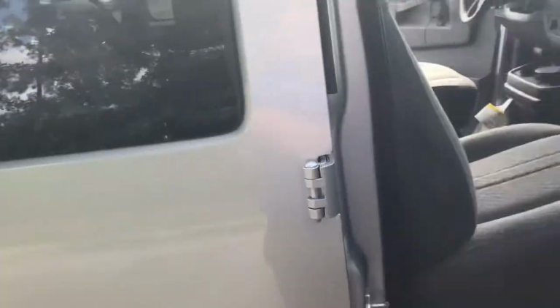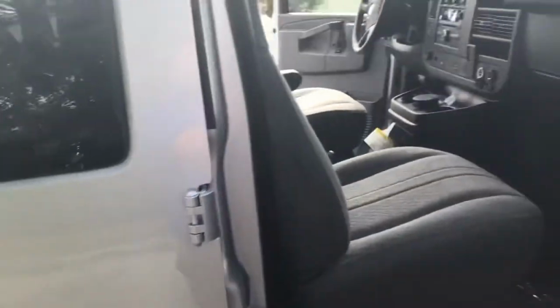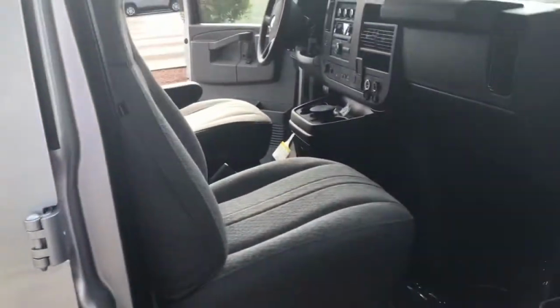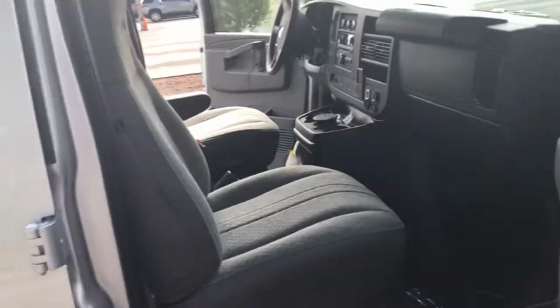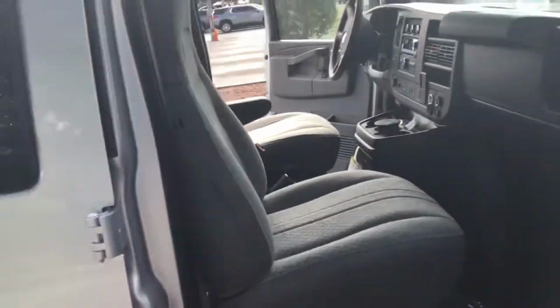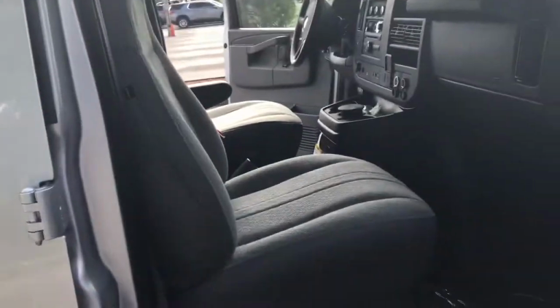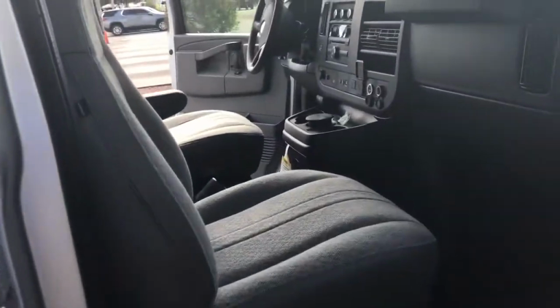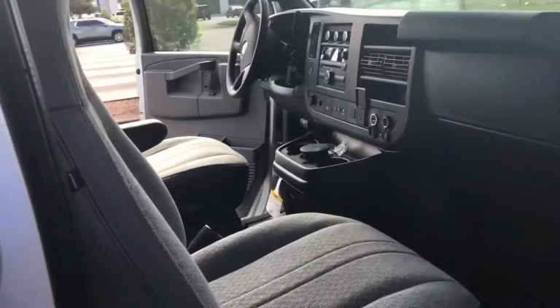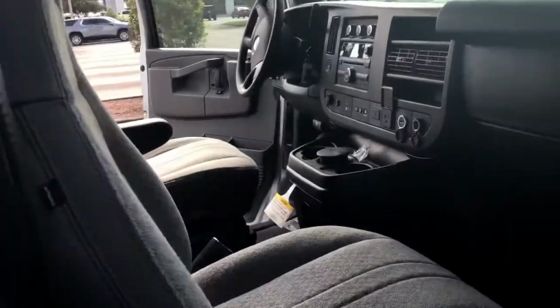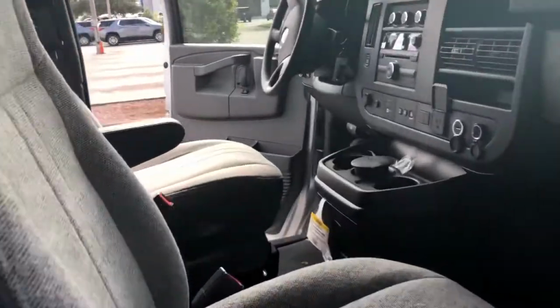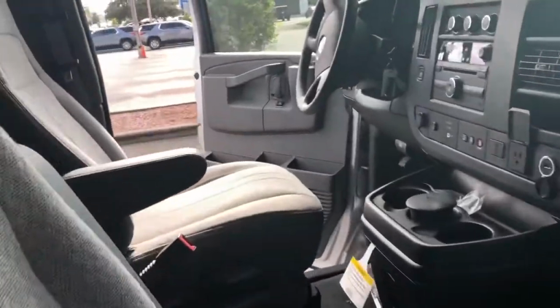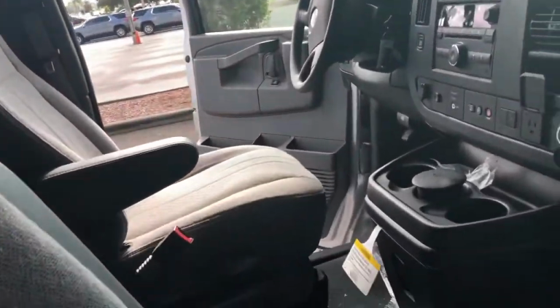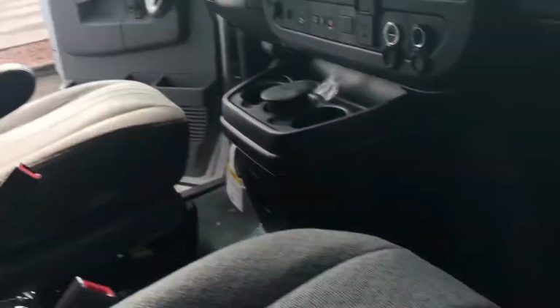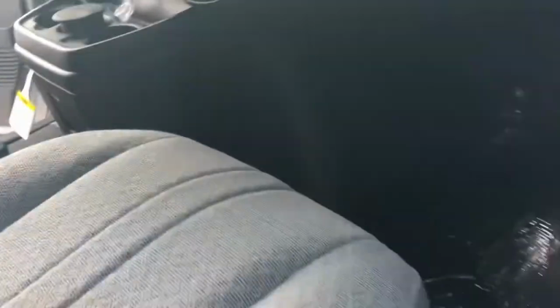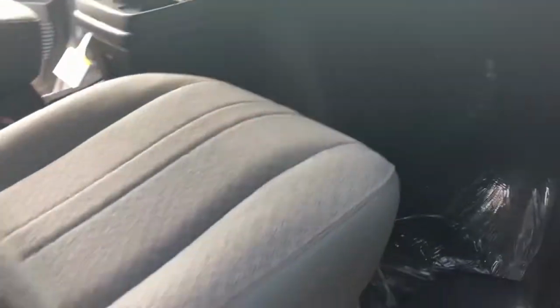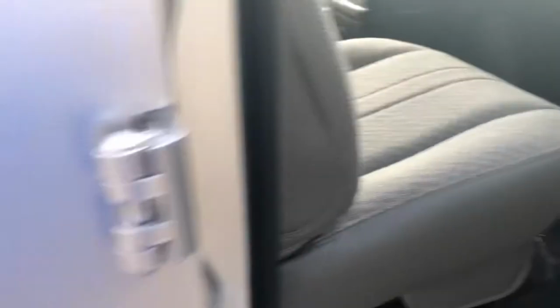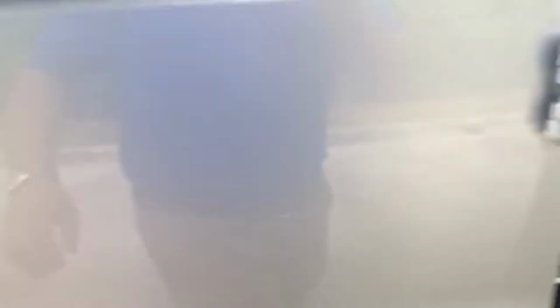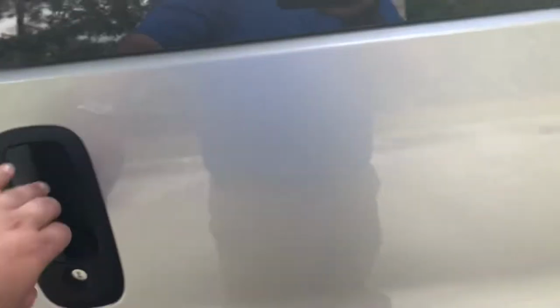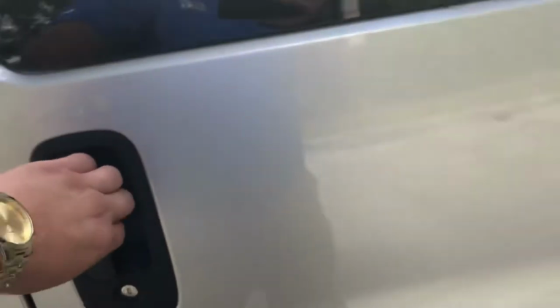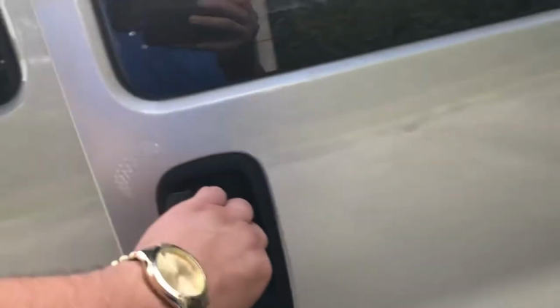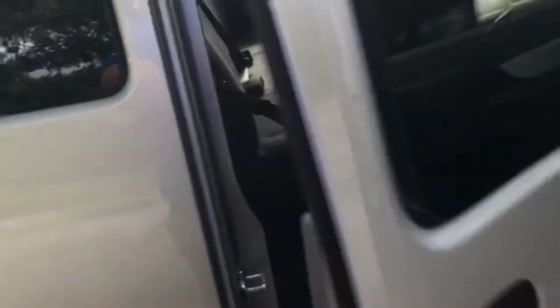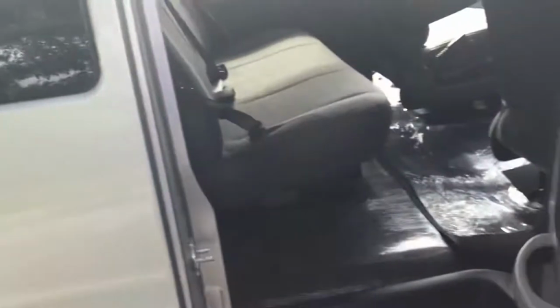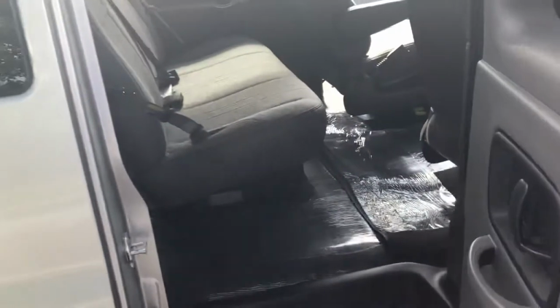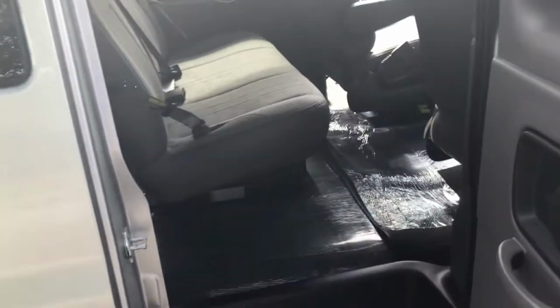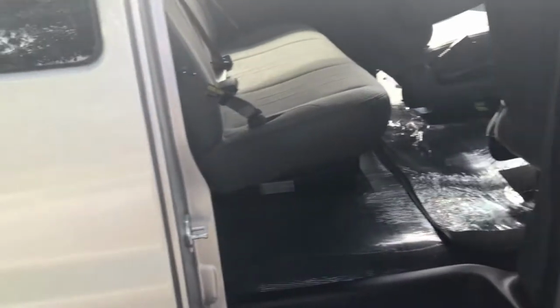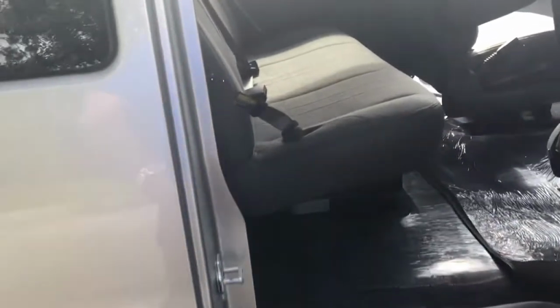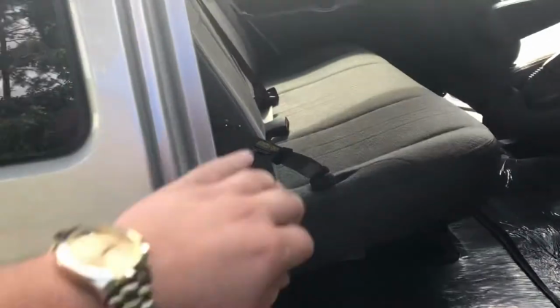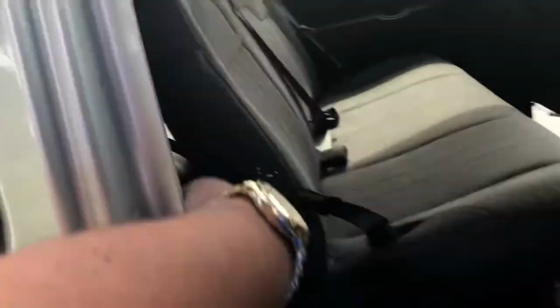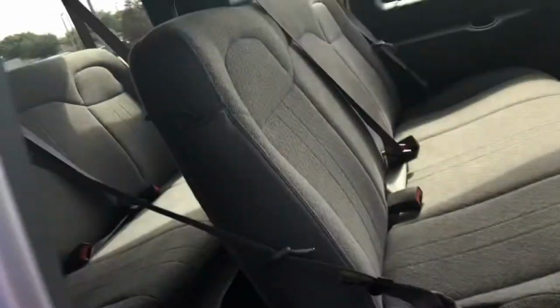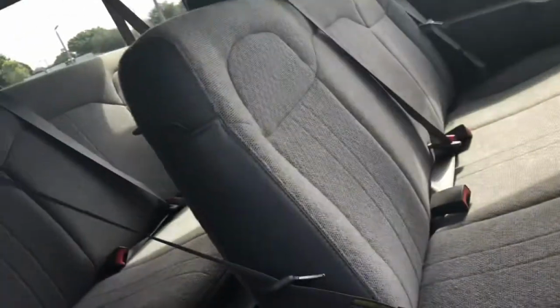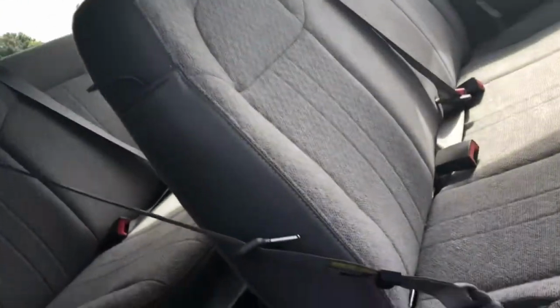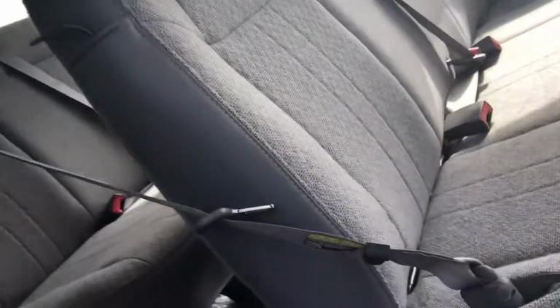Looking on this side, the front is very, very spacious — all kinds of leg room. Looking in the second row, we can open this all the way up here.